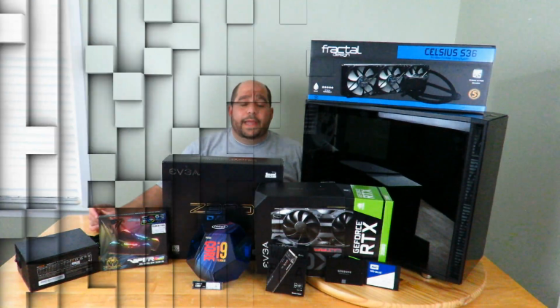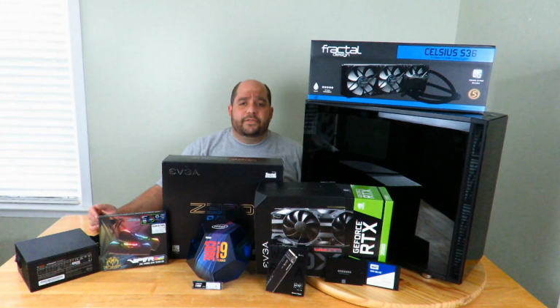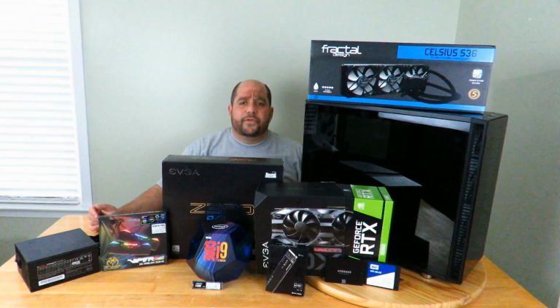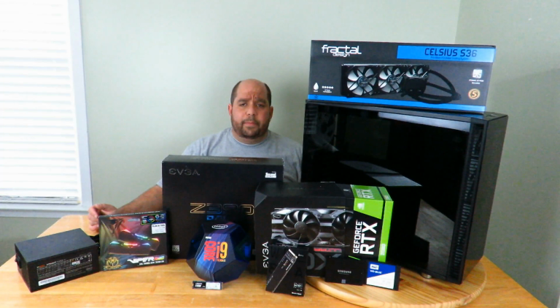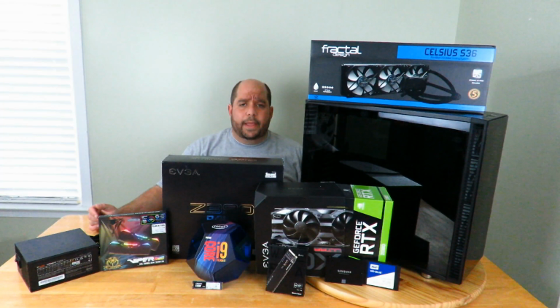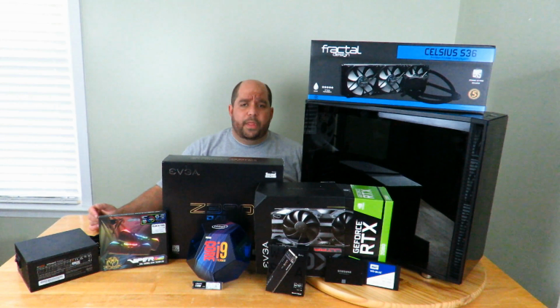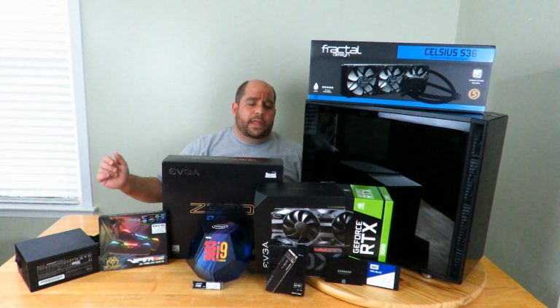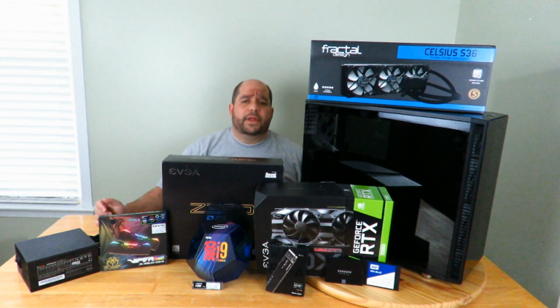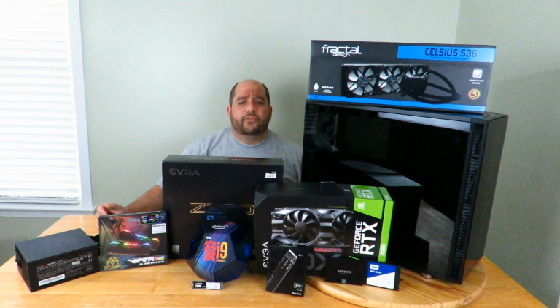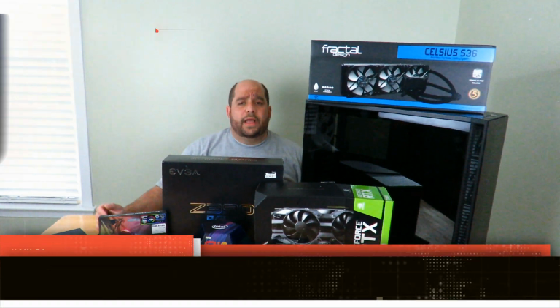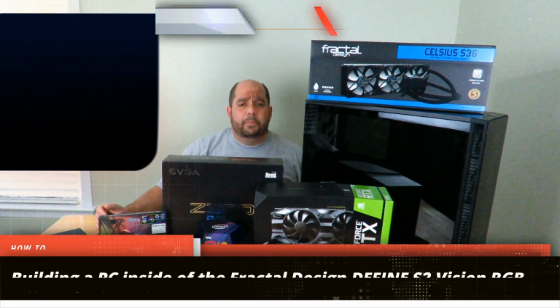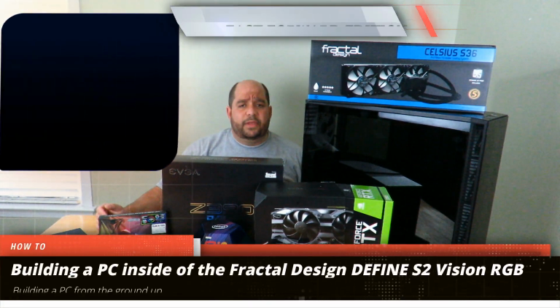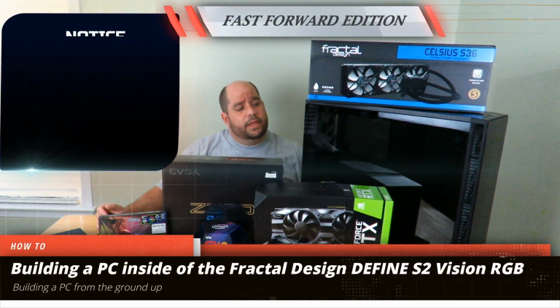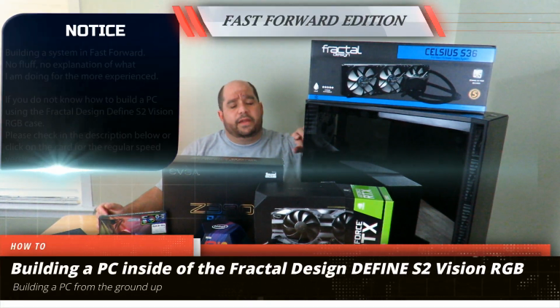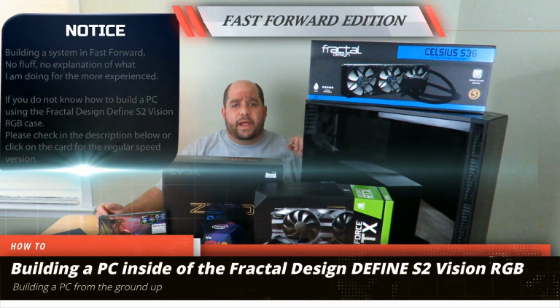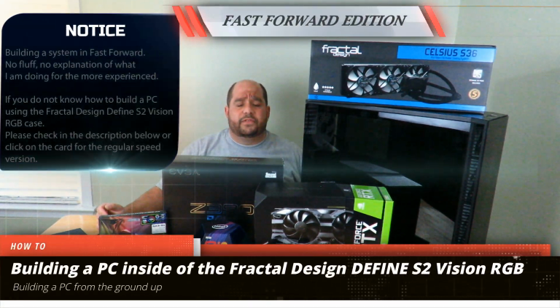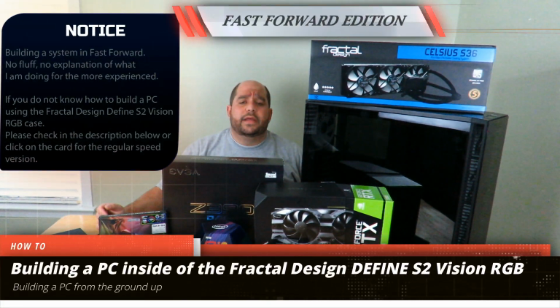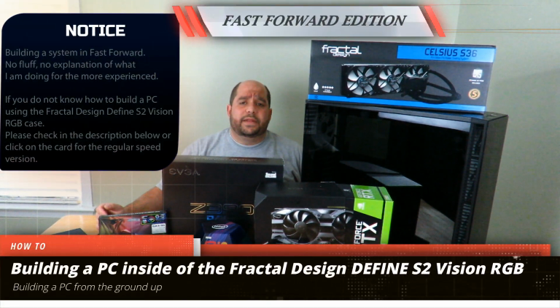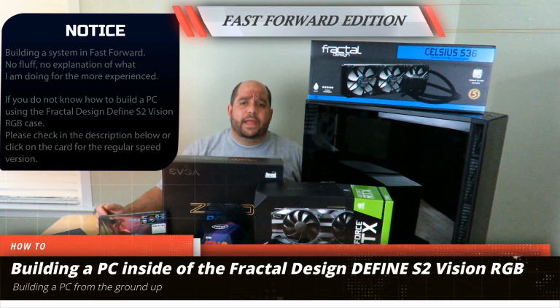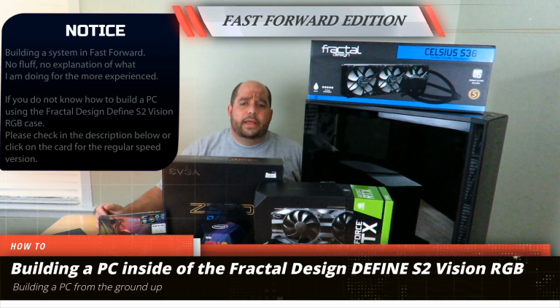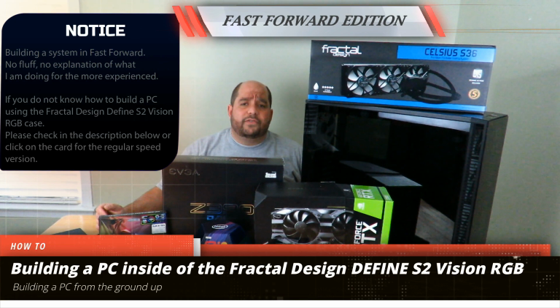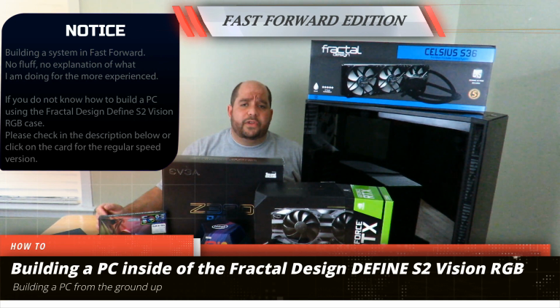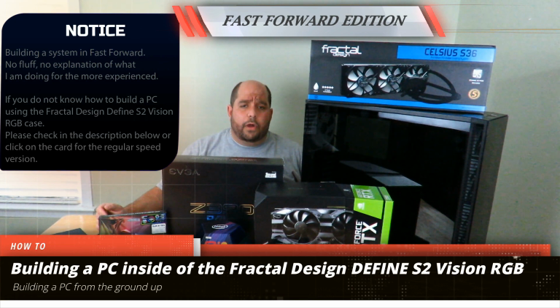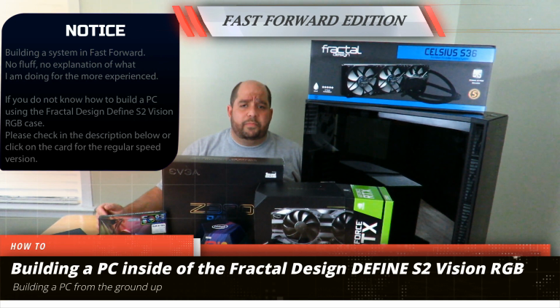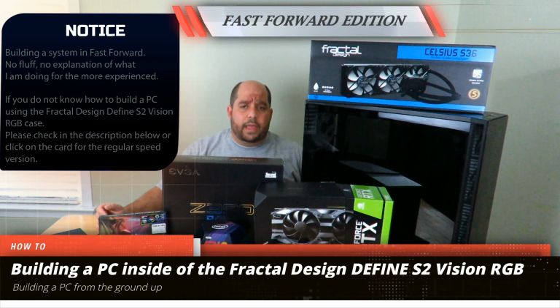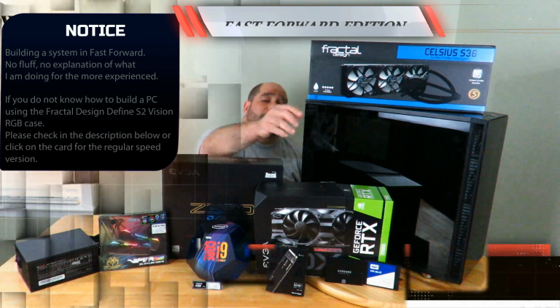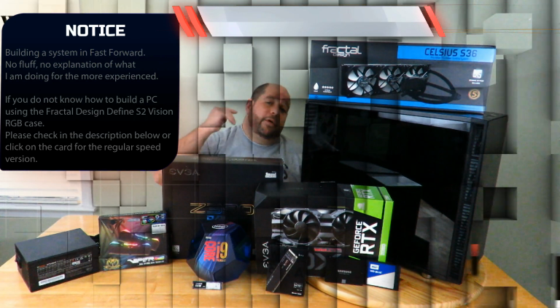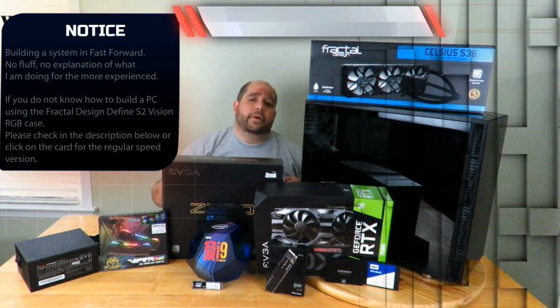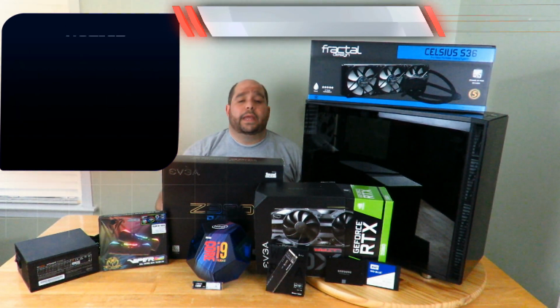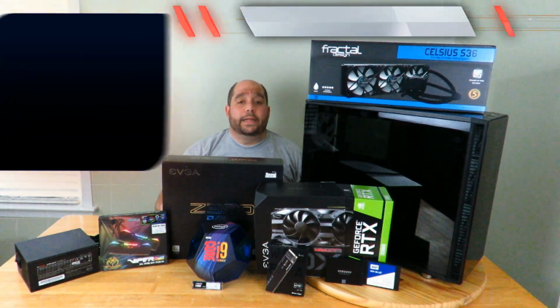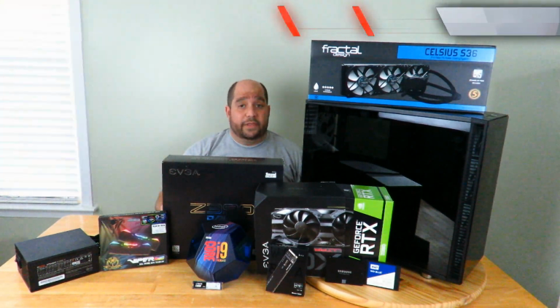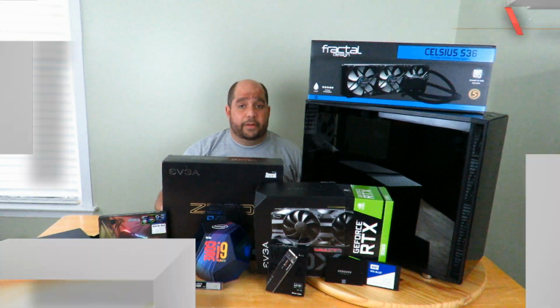Hey guys, this is your friend Iggy back again. In this video I'm going to show you guys how to build a PC inside of the Fractal Design Define S2 Vision RGB case. Come over here real quick and let's get started.